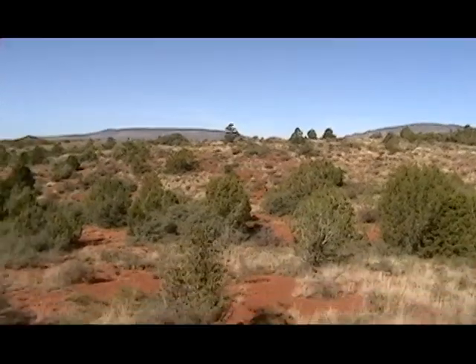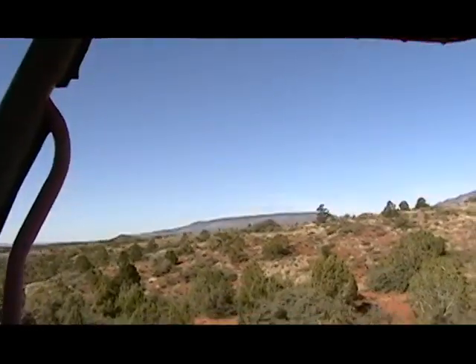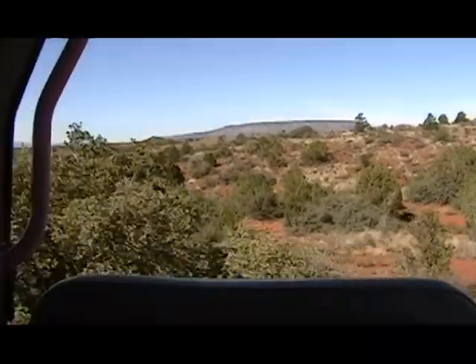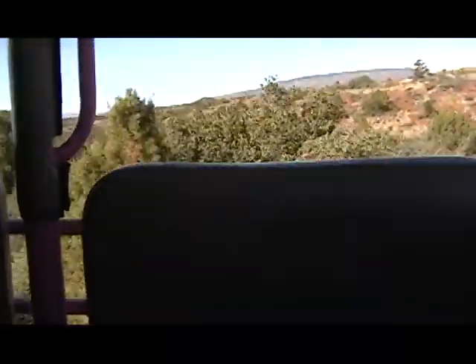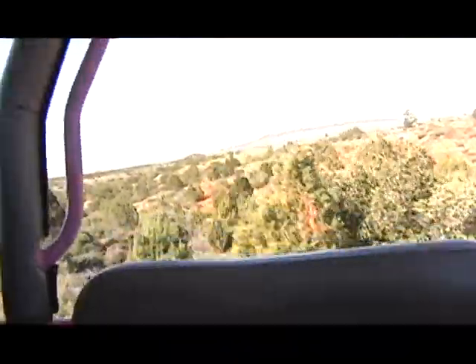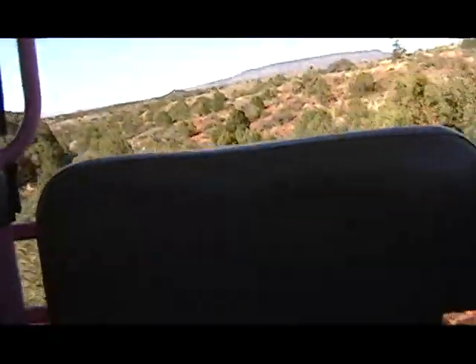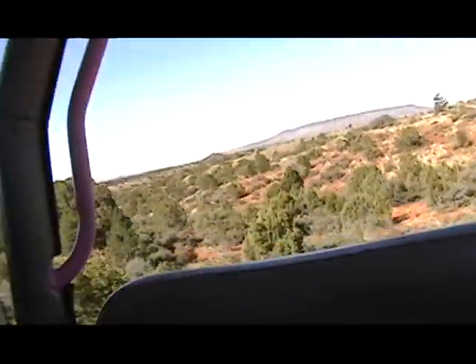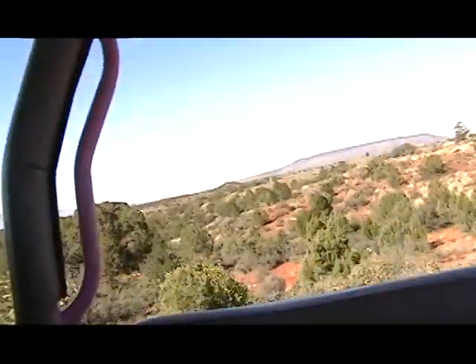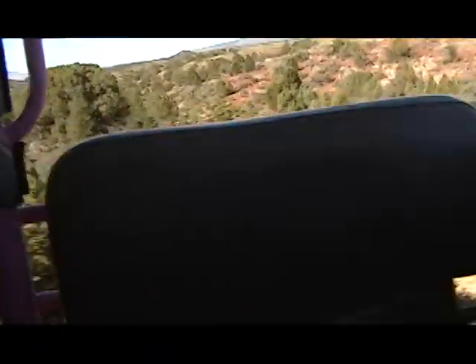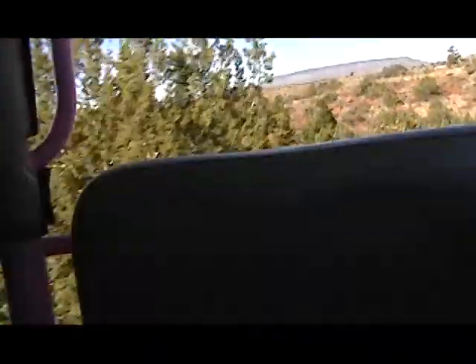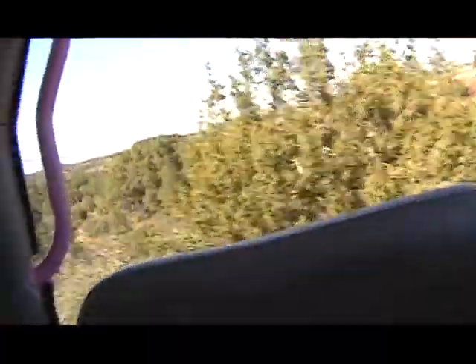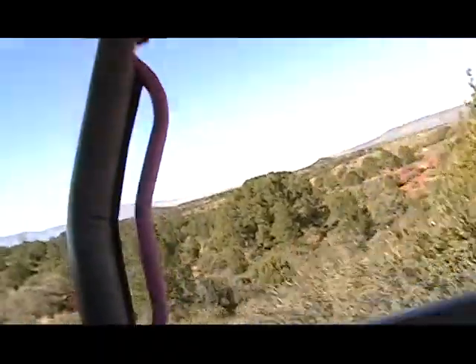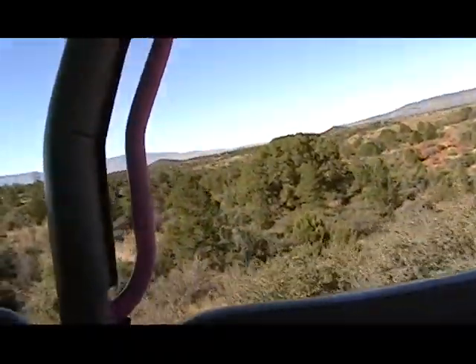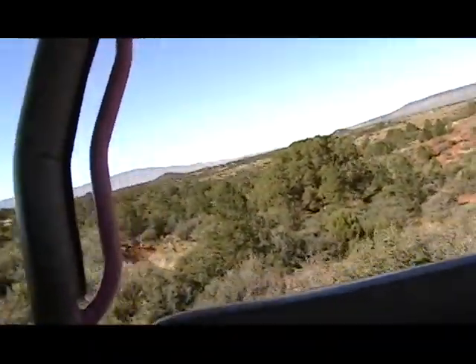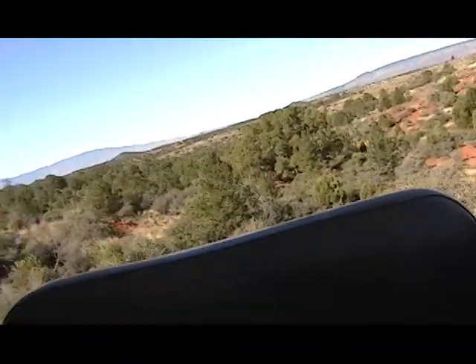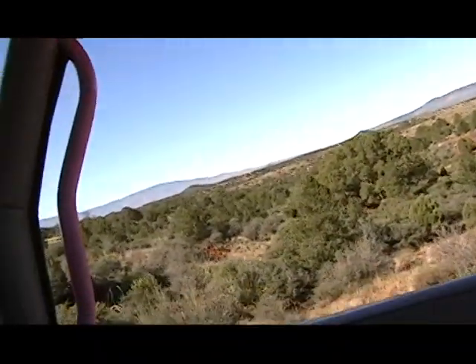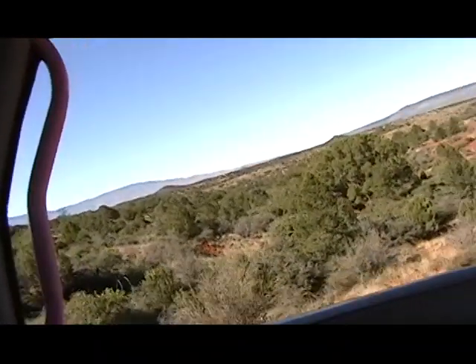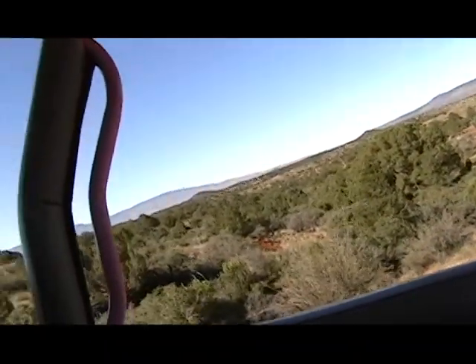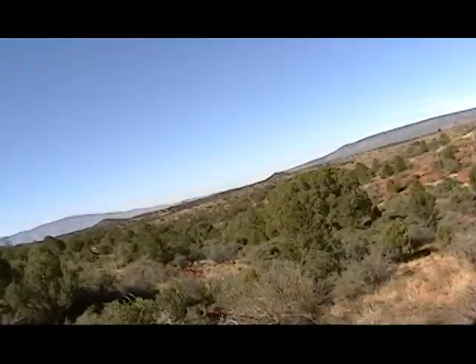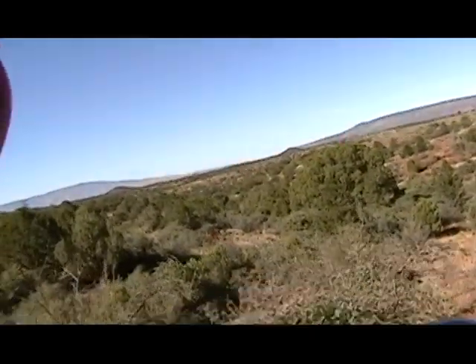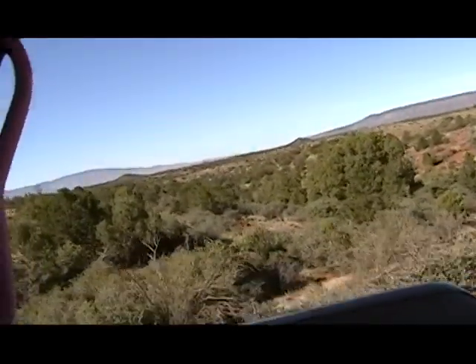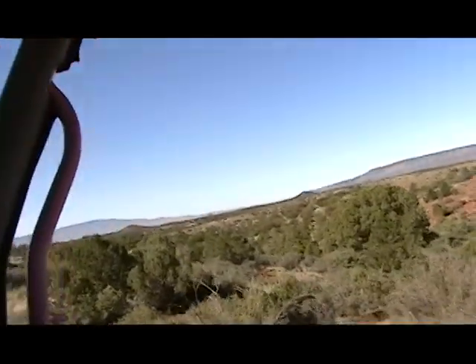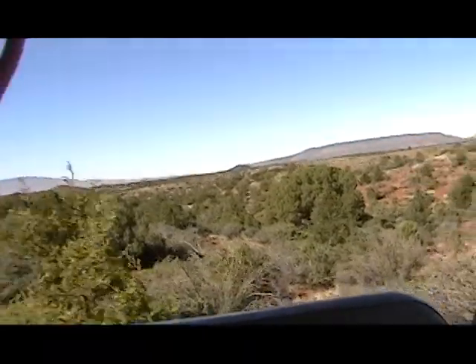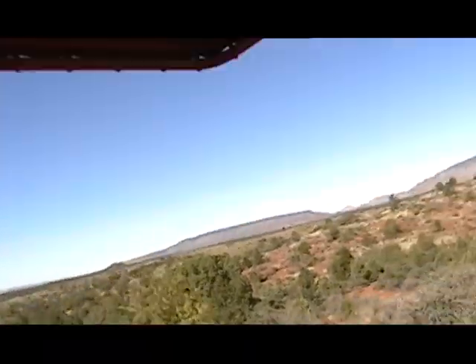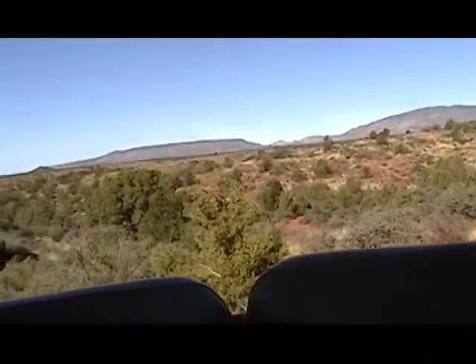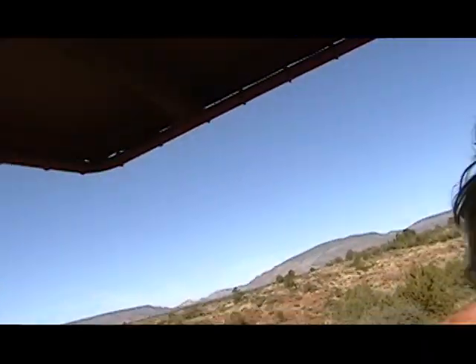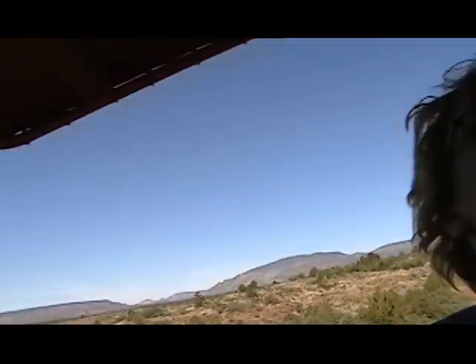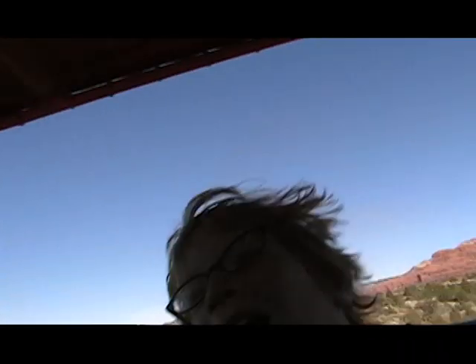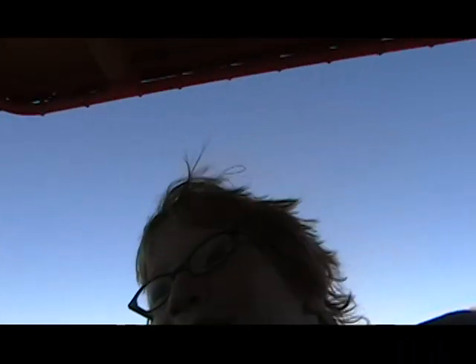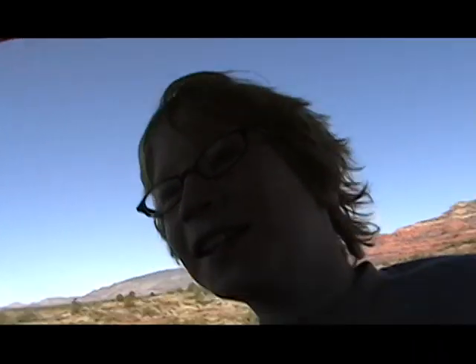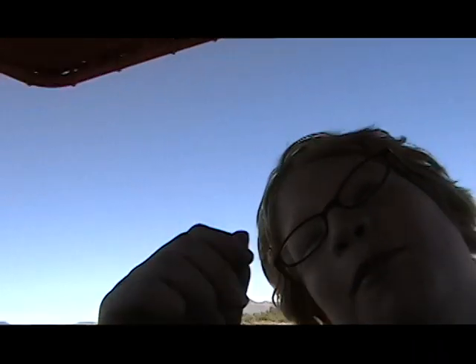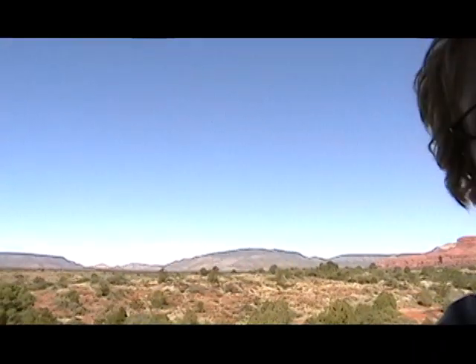Hang on back there. I'm getting some air back here — lifting you up off the seat, huh? I might do Pink Jeep for my job.